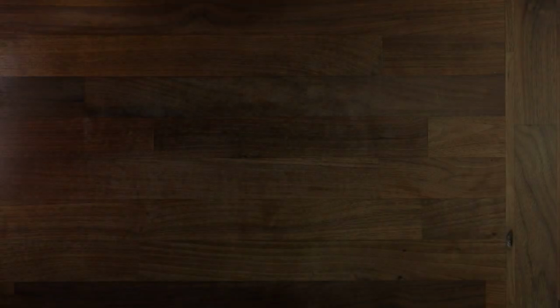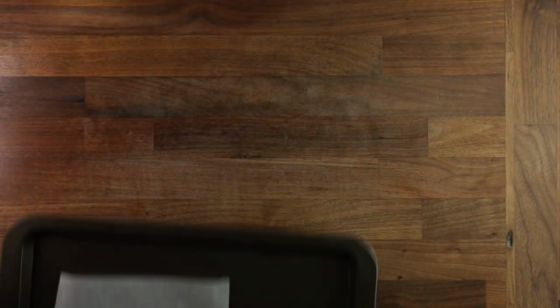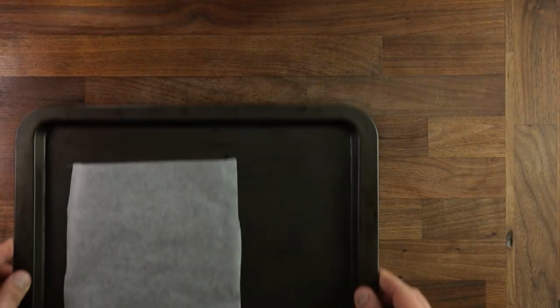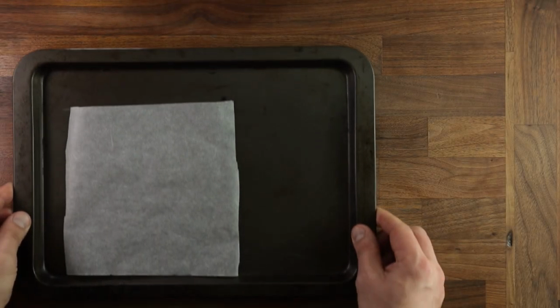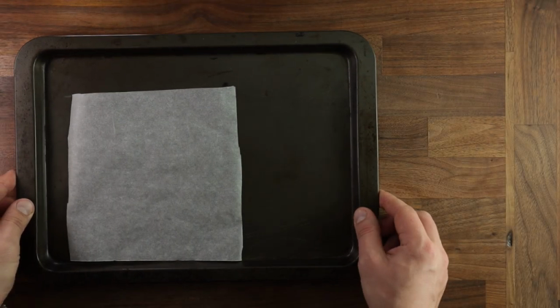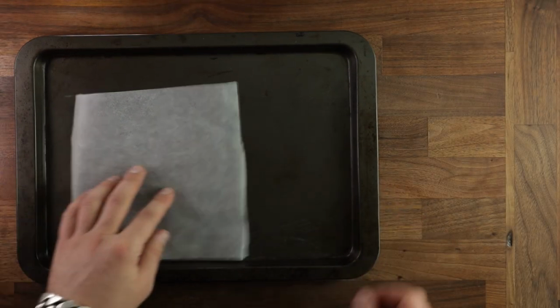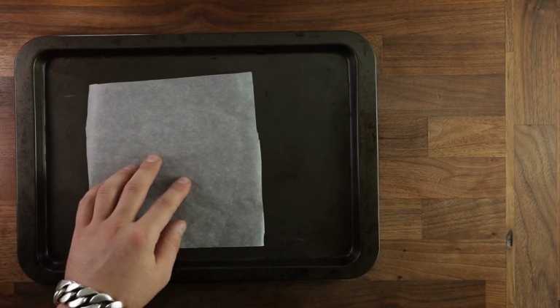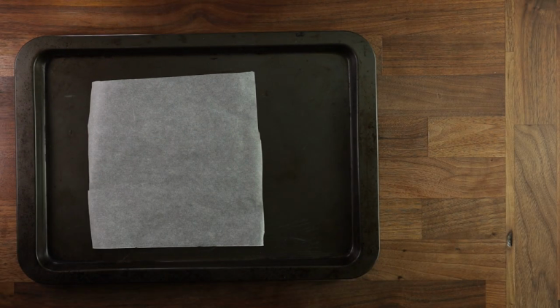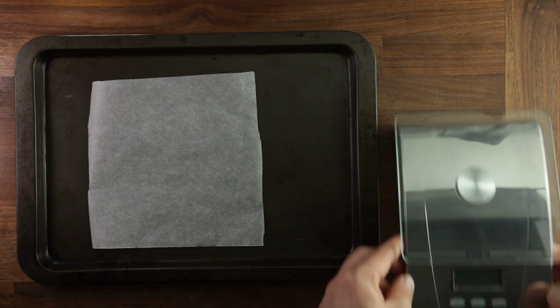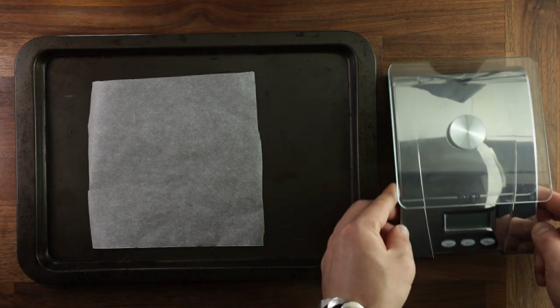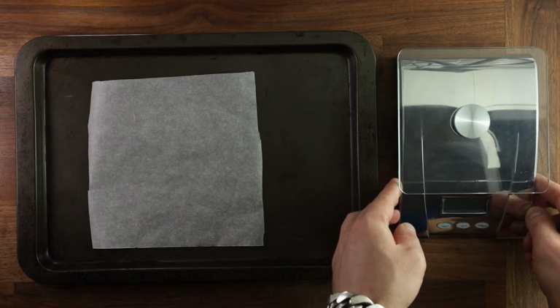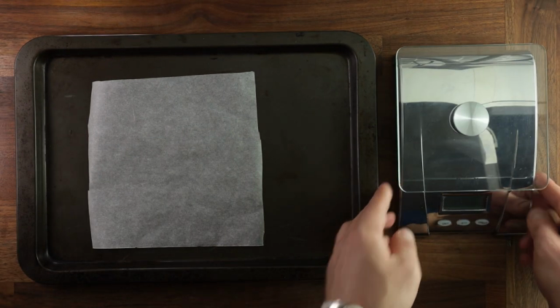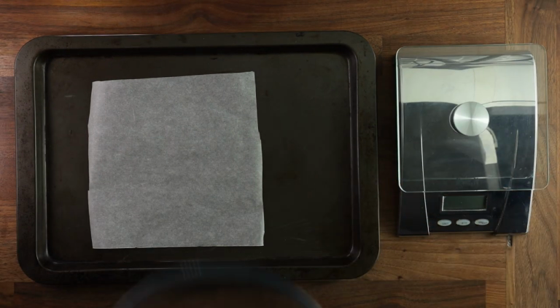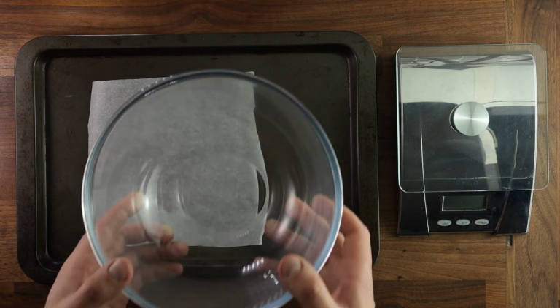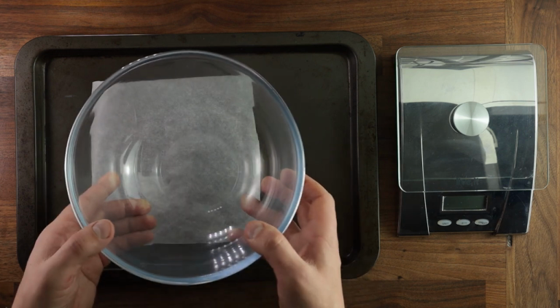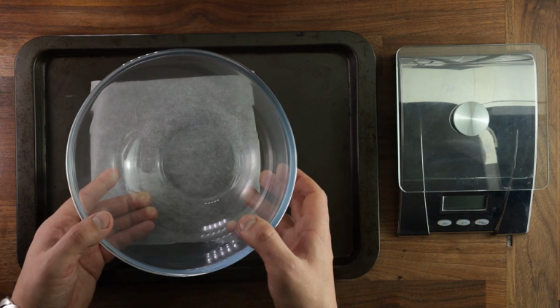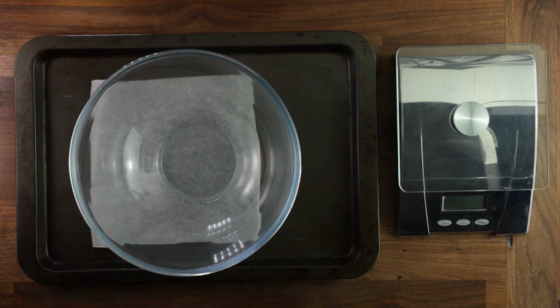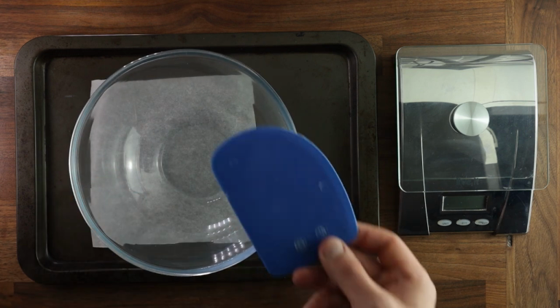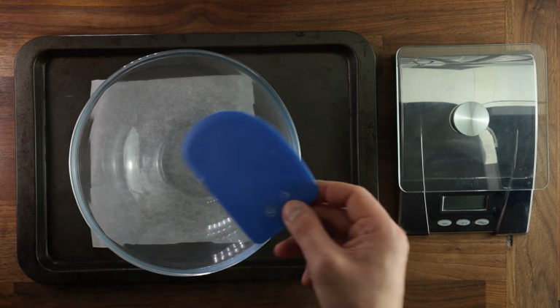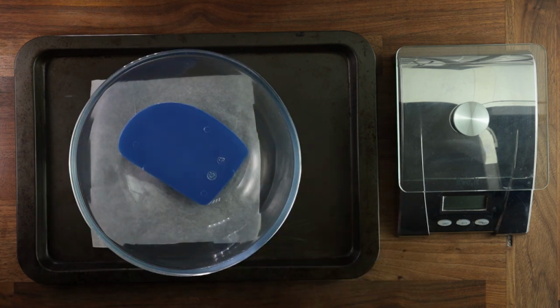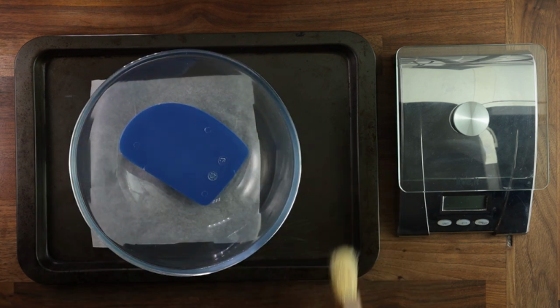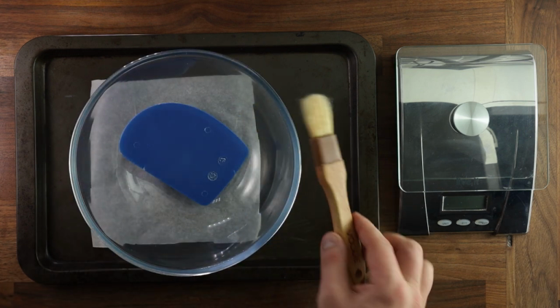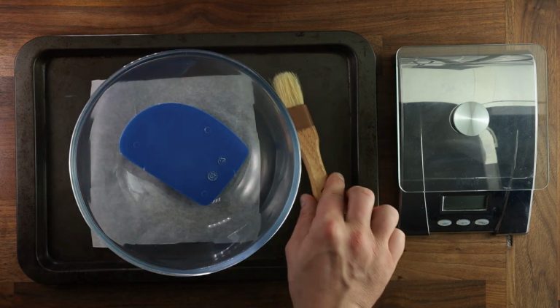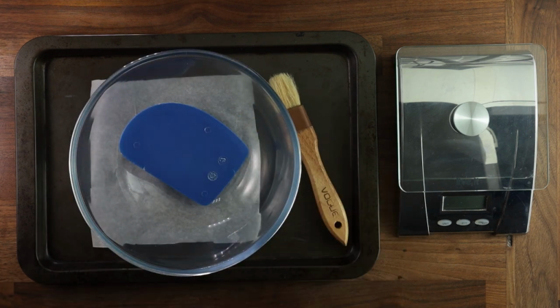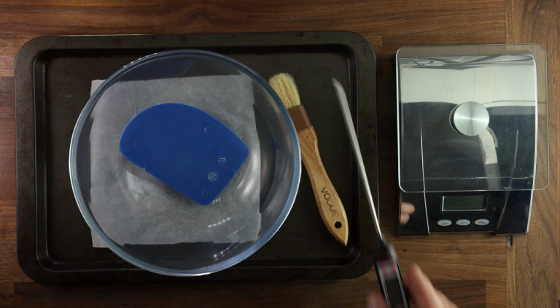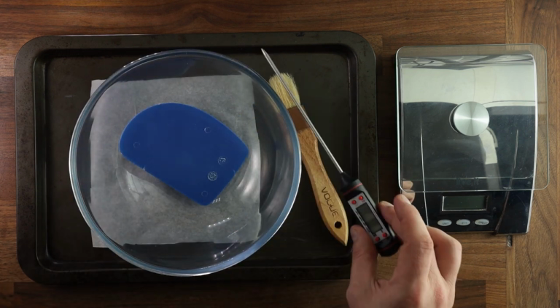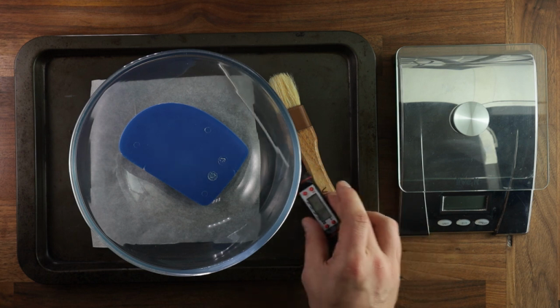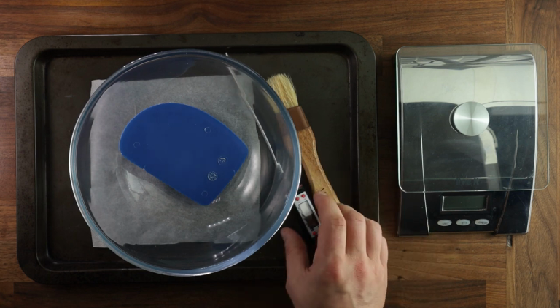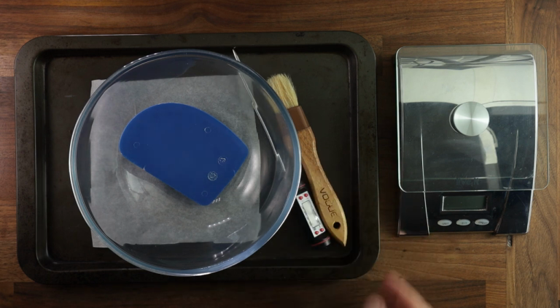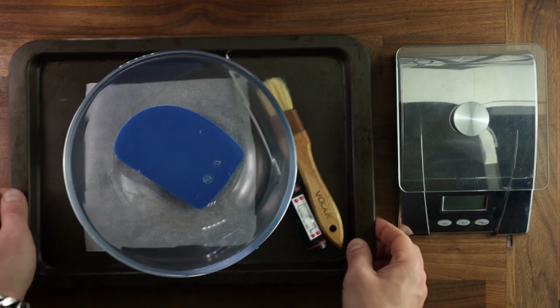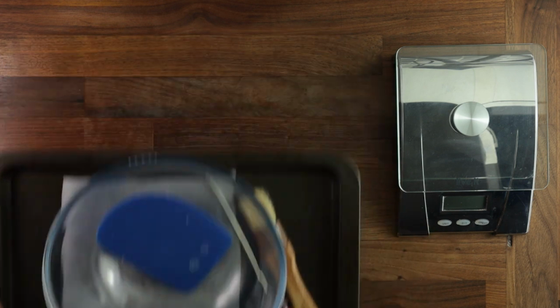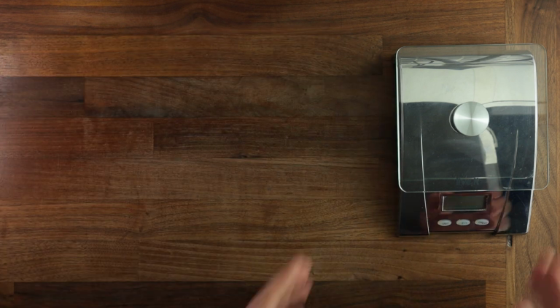Here's the equipment that we'll use: a baking tray with parchment paper, scales for weighing all your ingredients, a bowl for mixing, a trusty little dough scraper, a brush, and a temperature probe. That's all you will need.